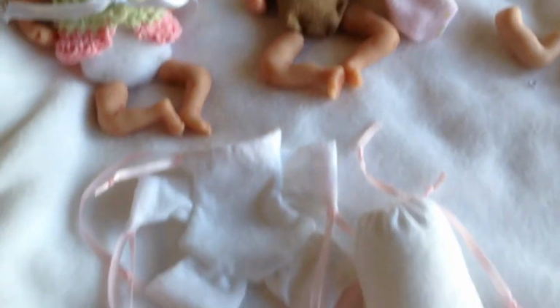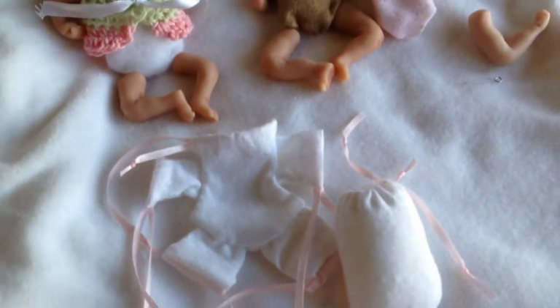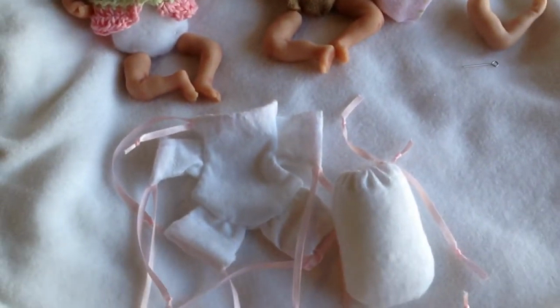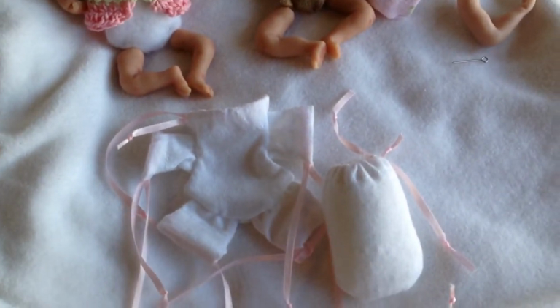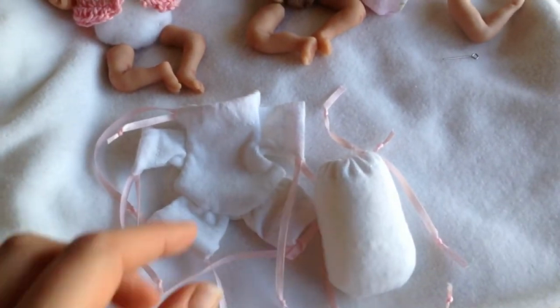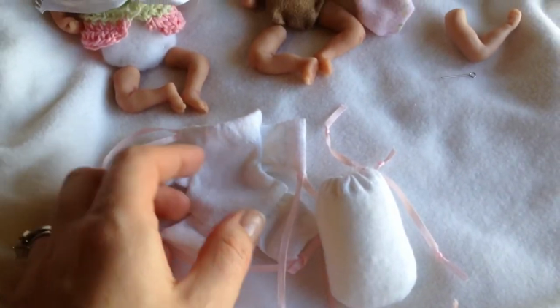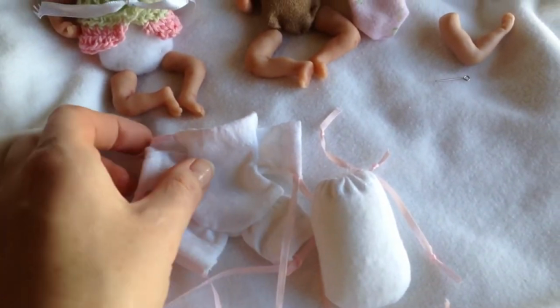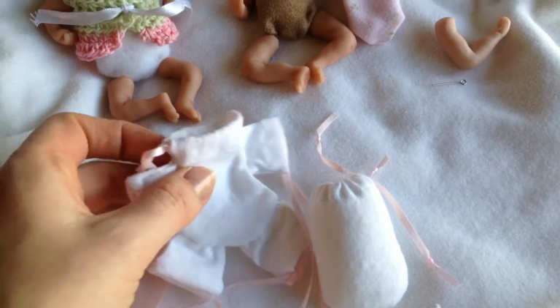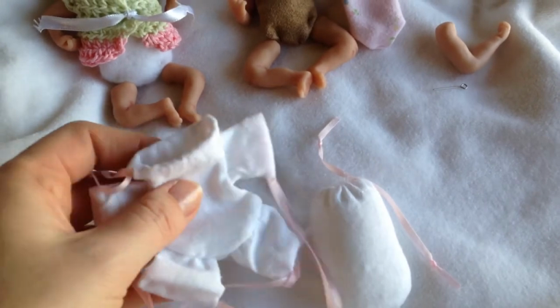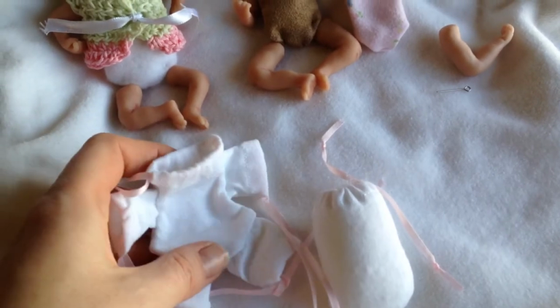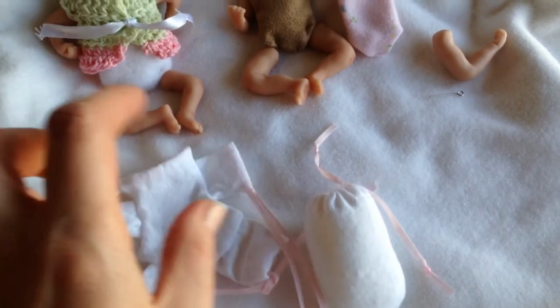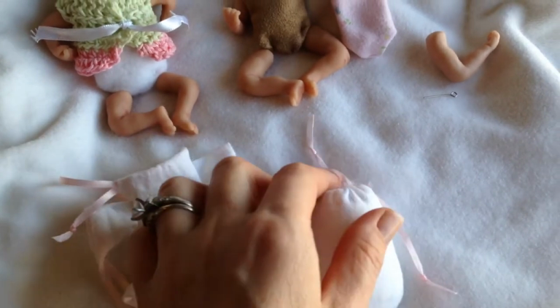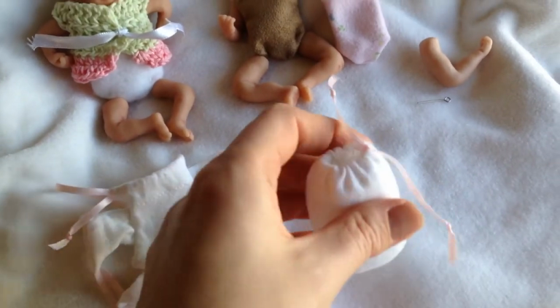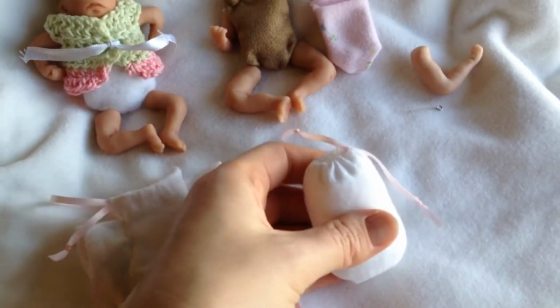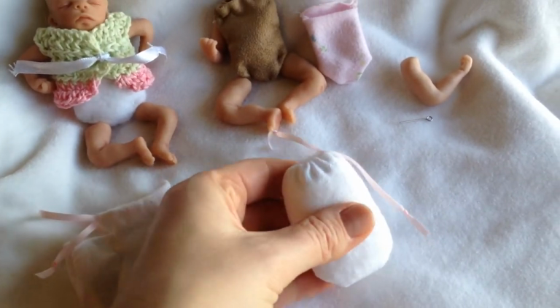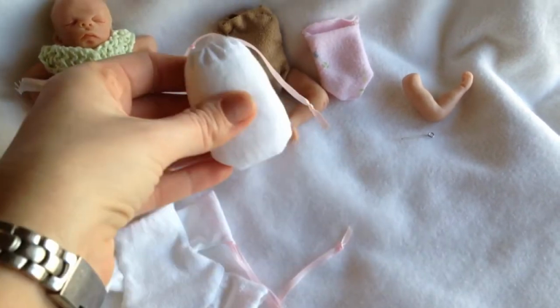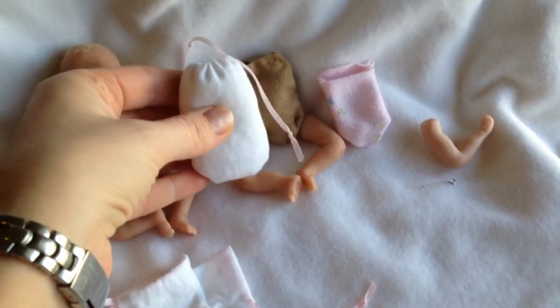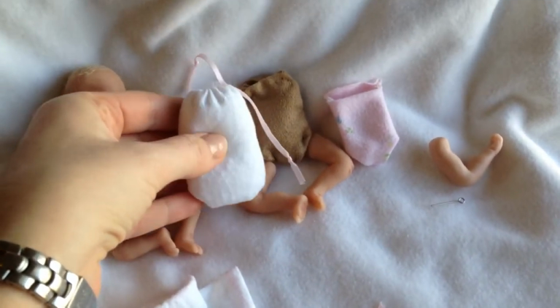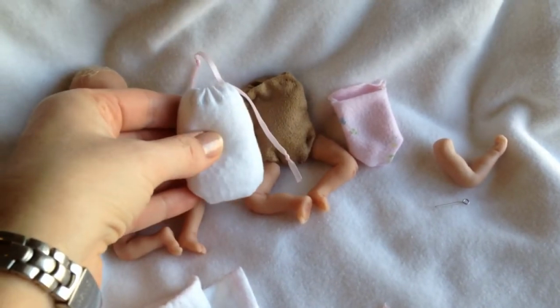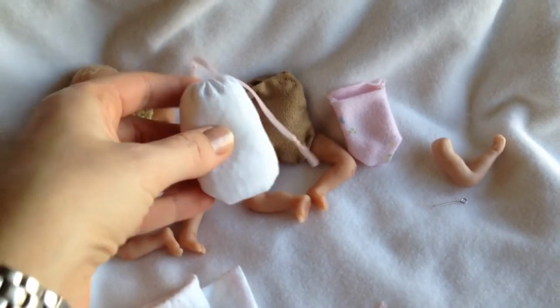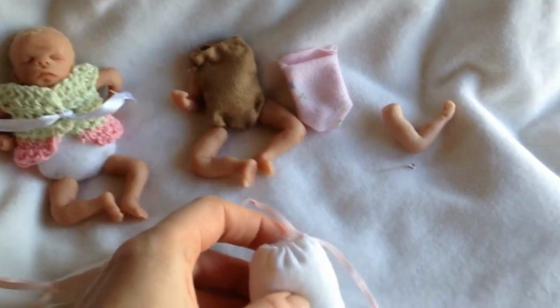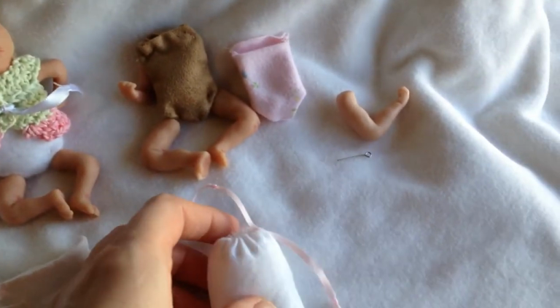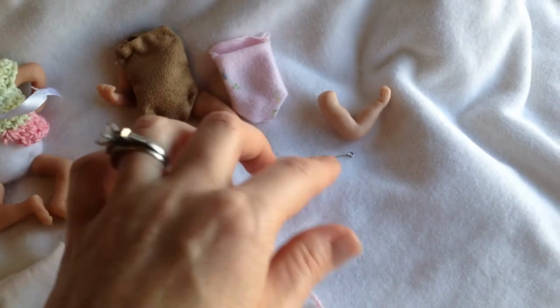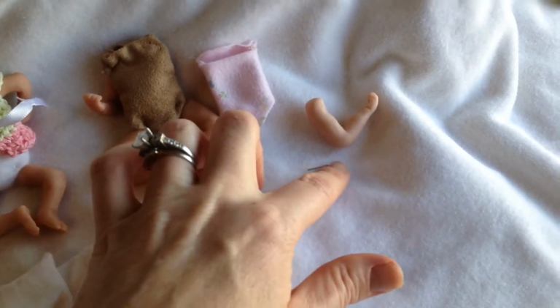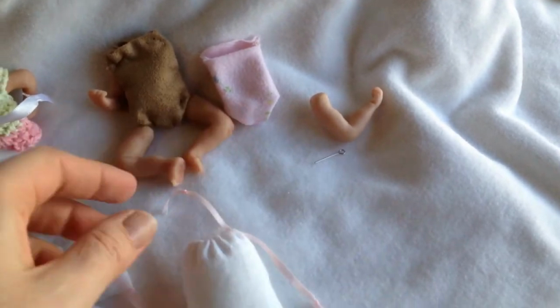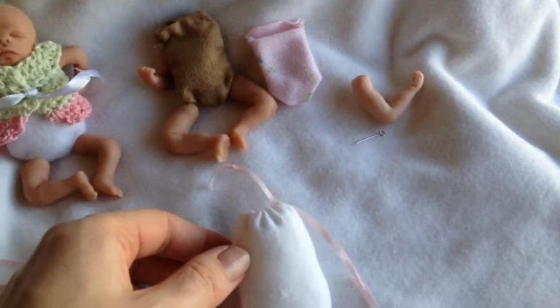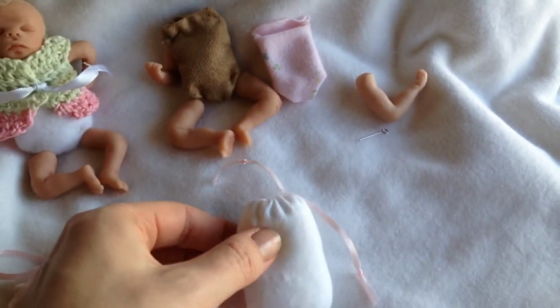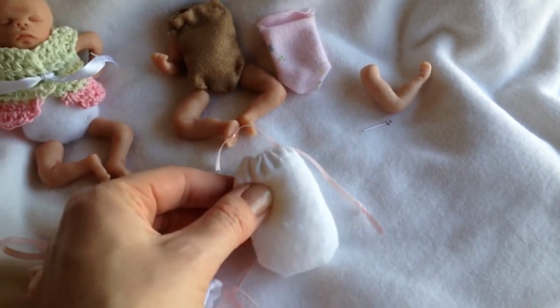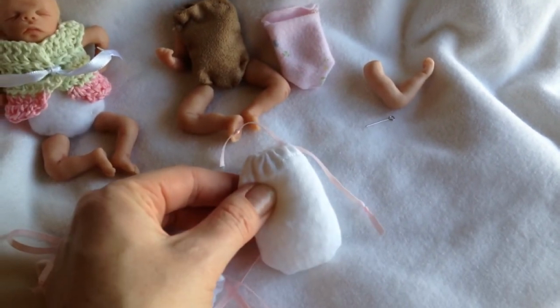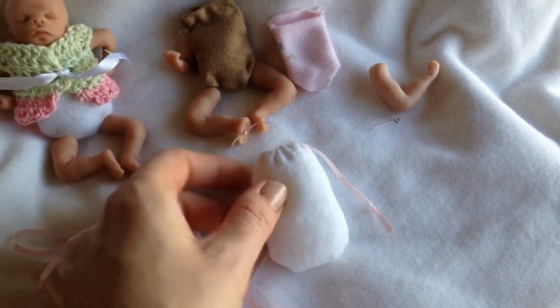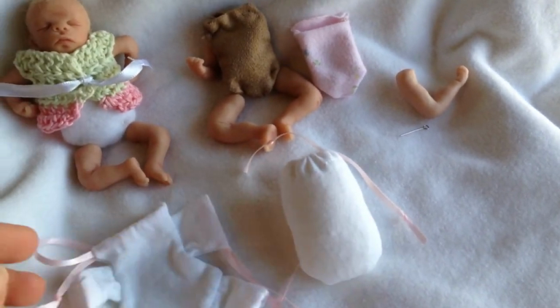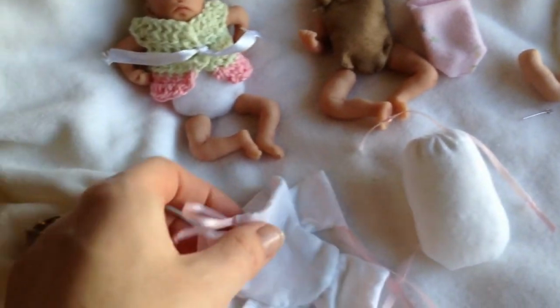But you can also buy them — they're available on eBay. These are a couple that I bought. This is a similar idea where you can use the eye hooks to attach the arms and legs.